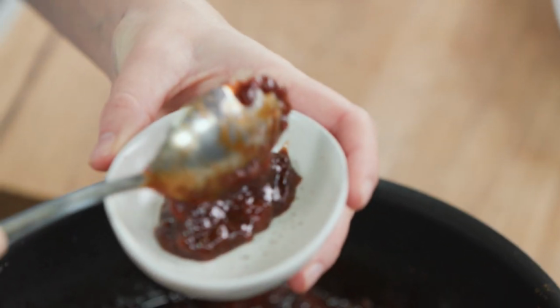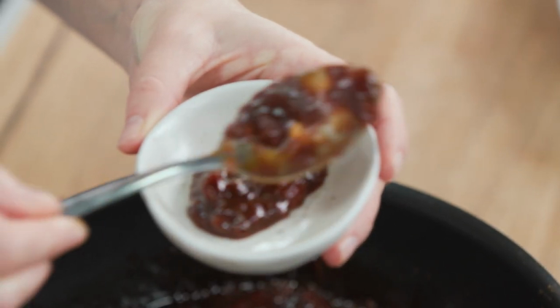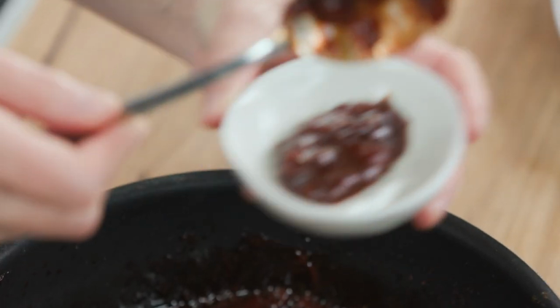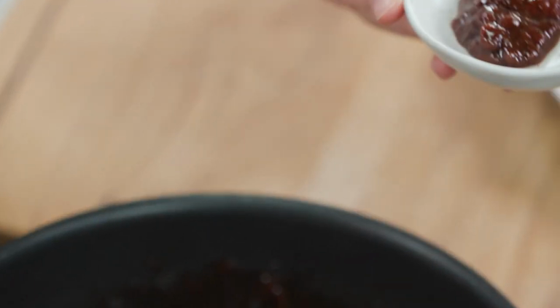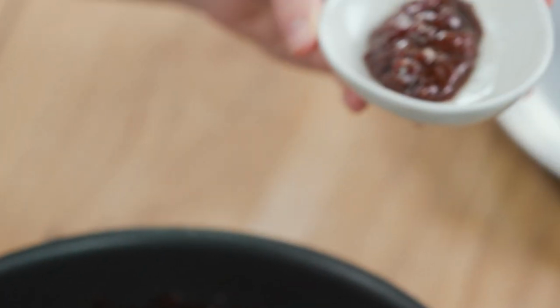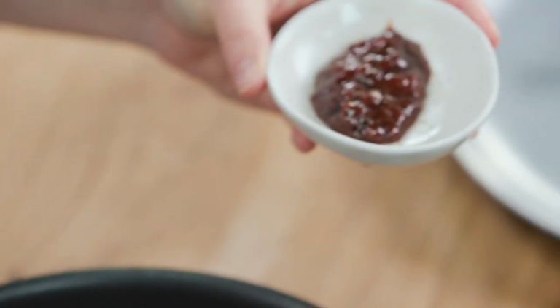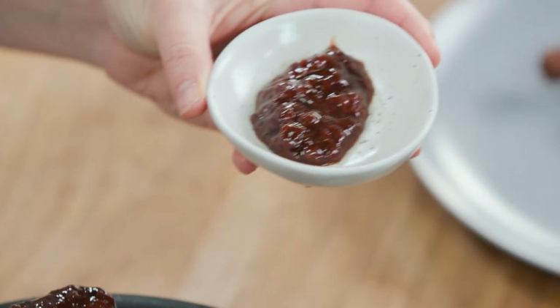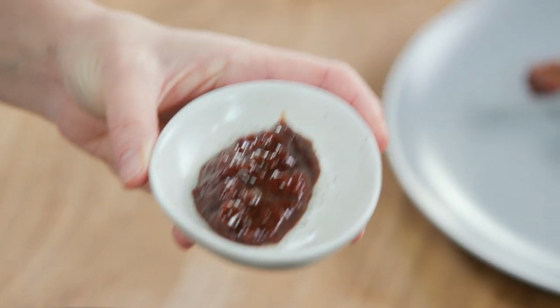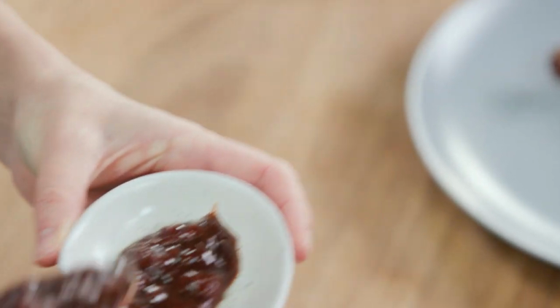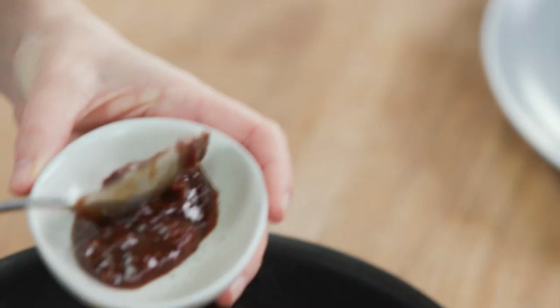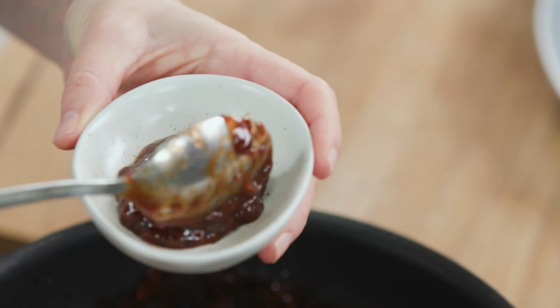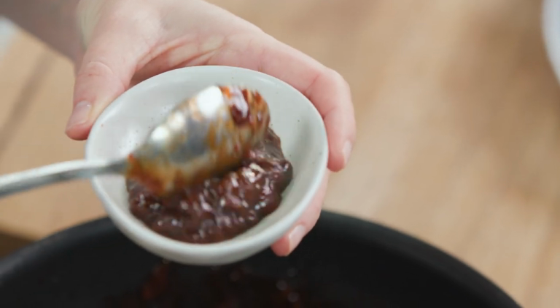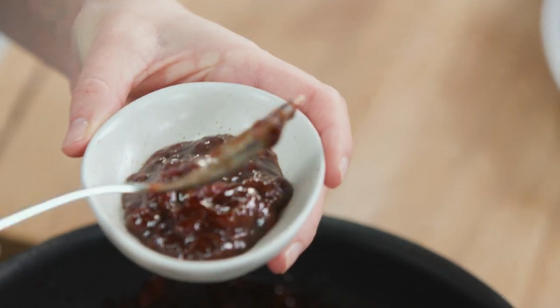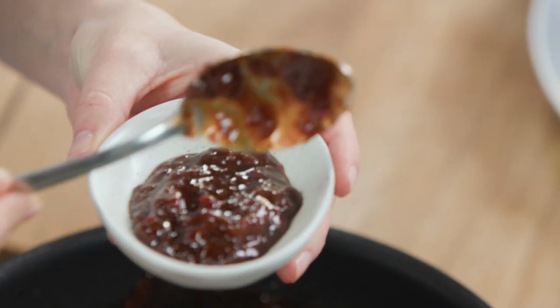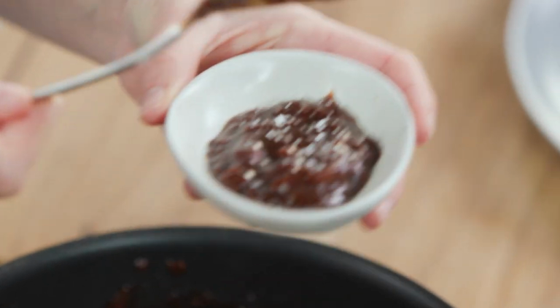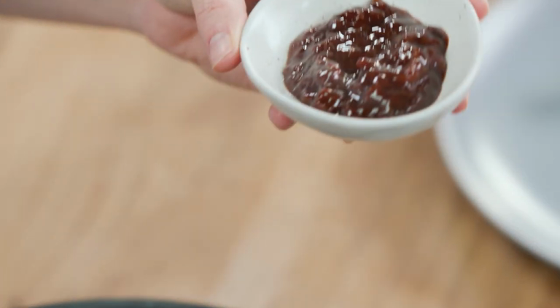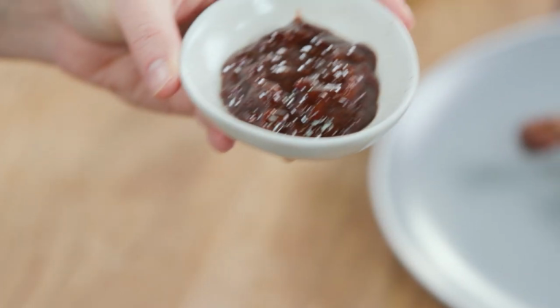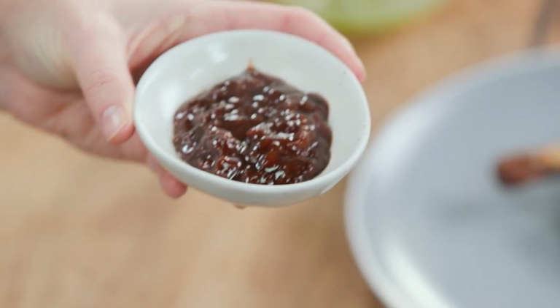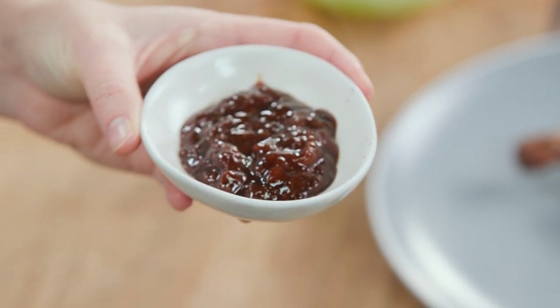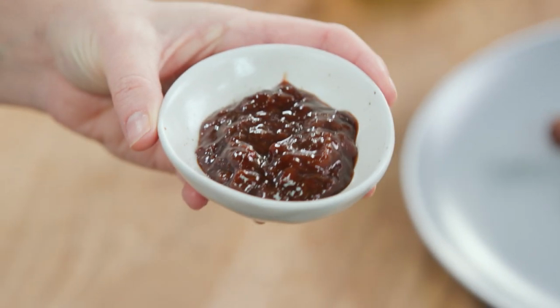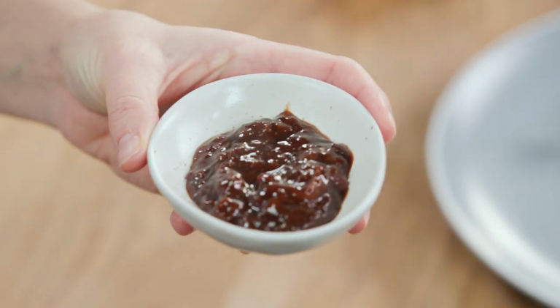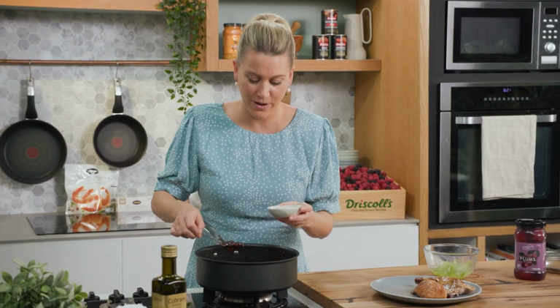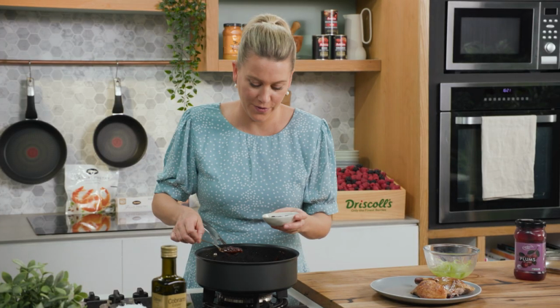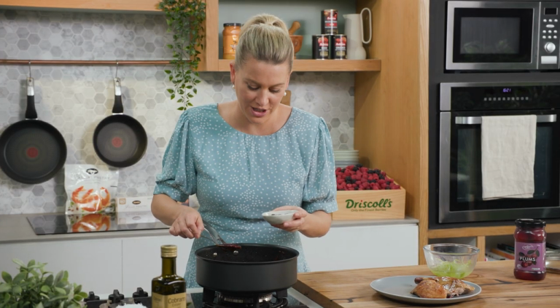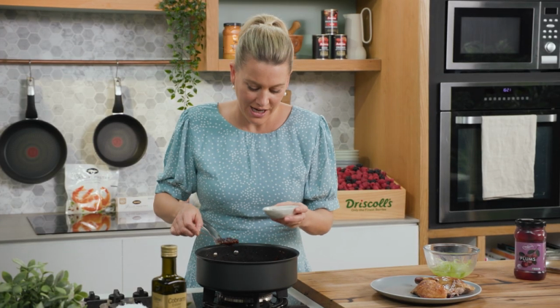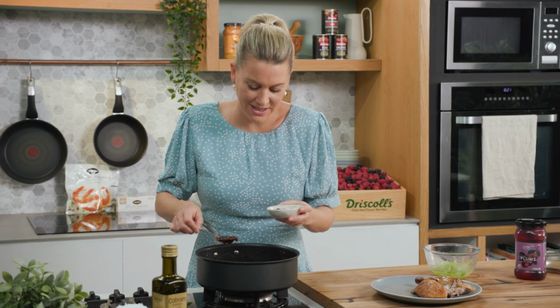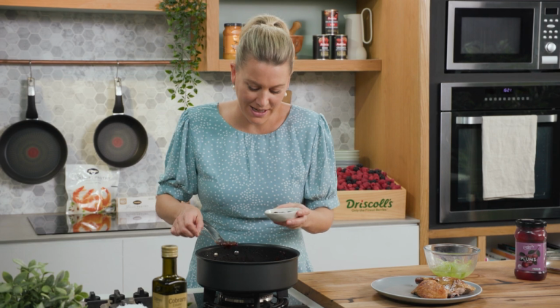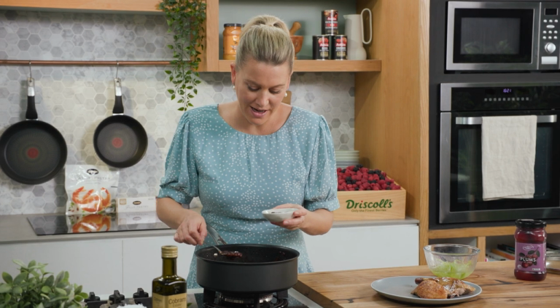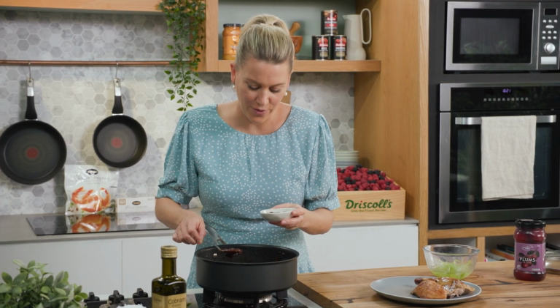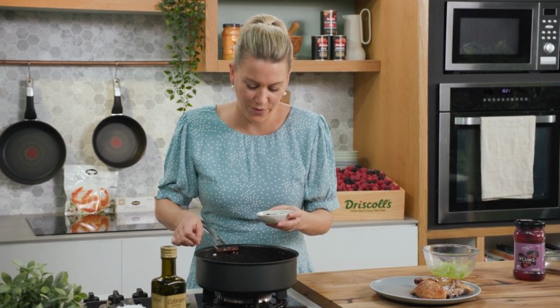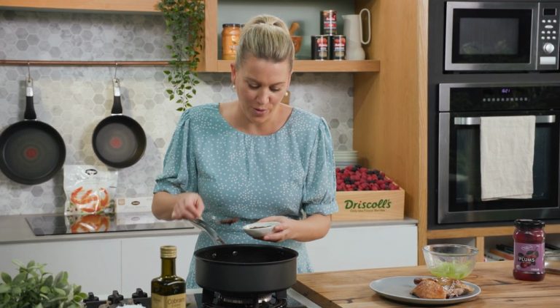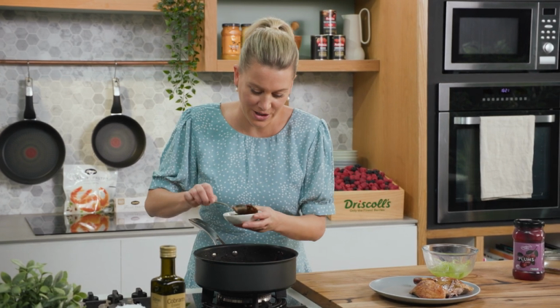This is just the most delicious sauce served warm, or you can jar it and pop it in the fridge. You can see it makes enough for a few portions.